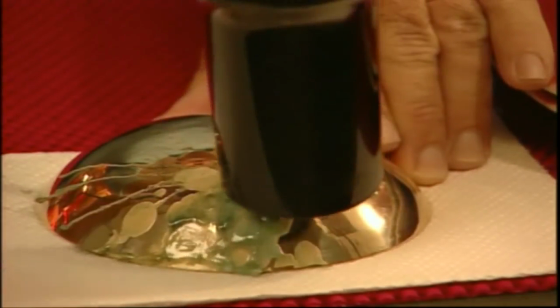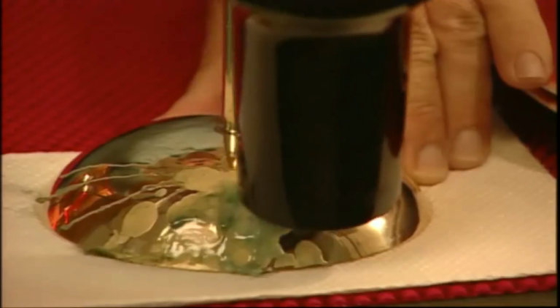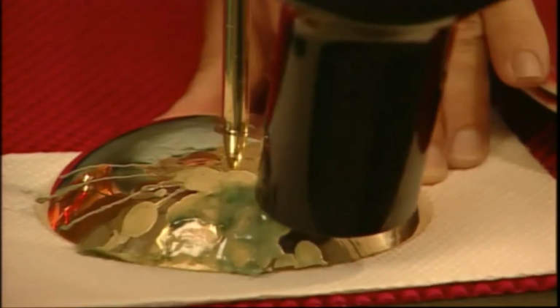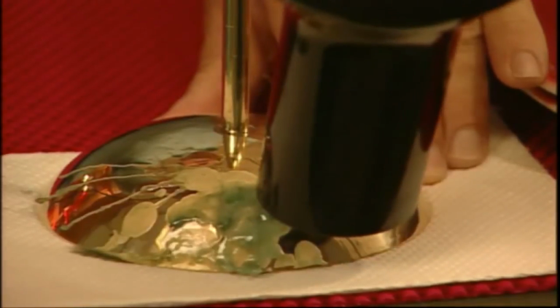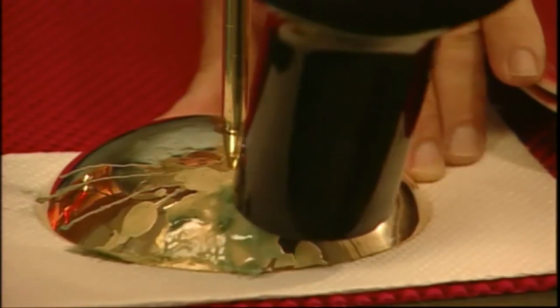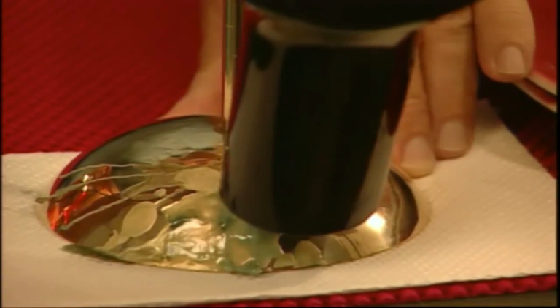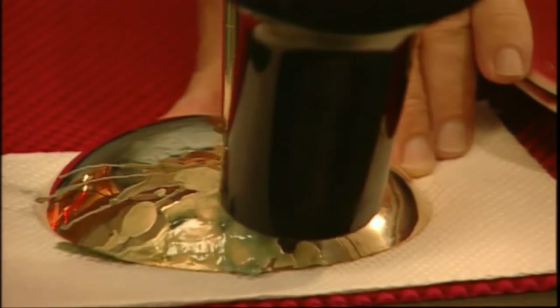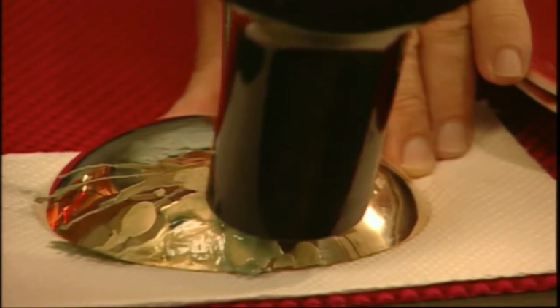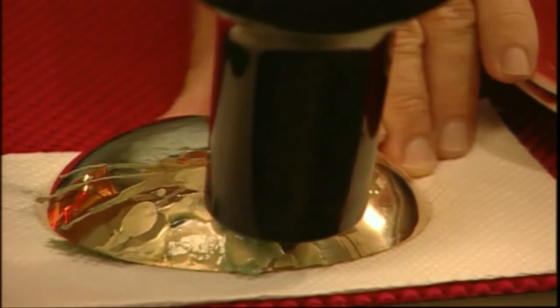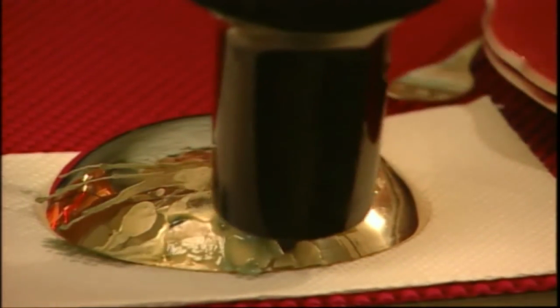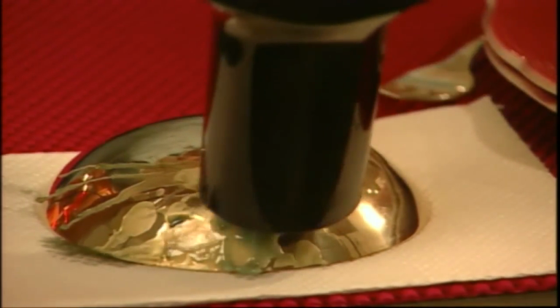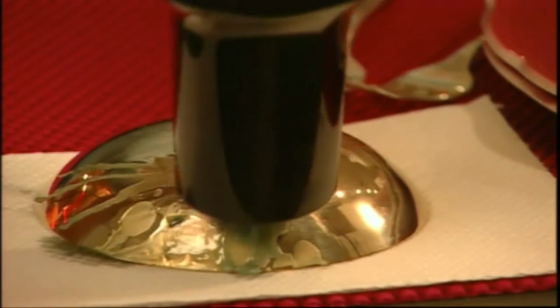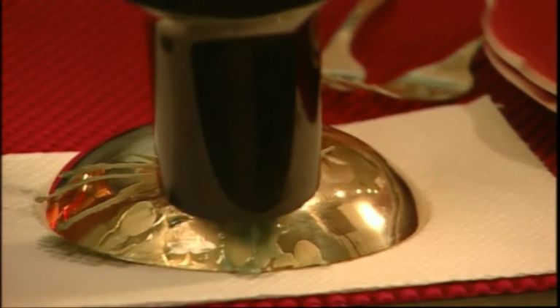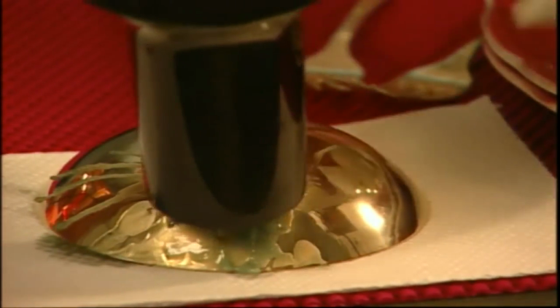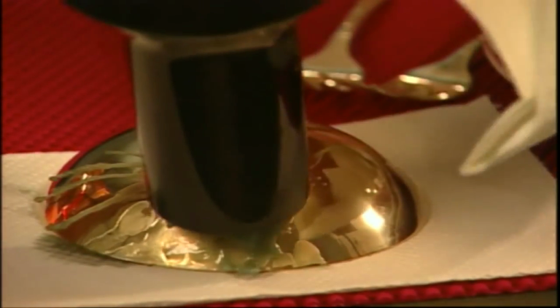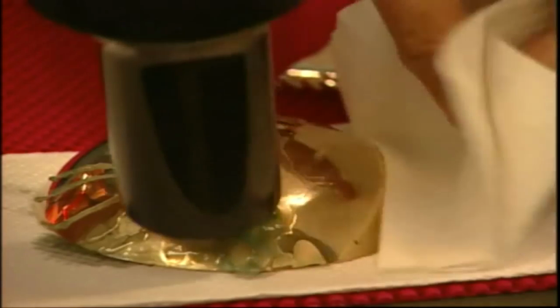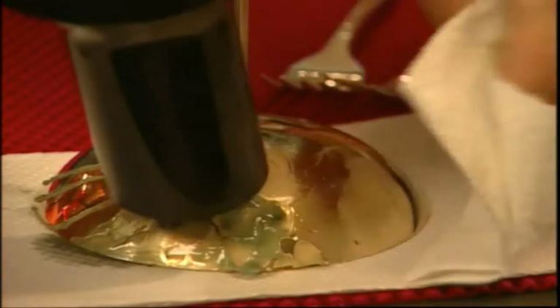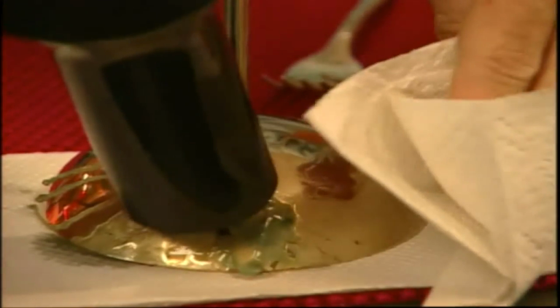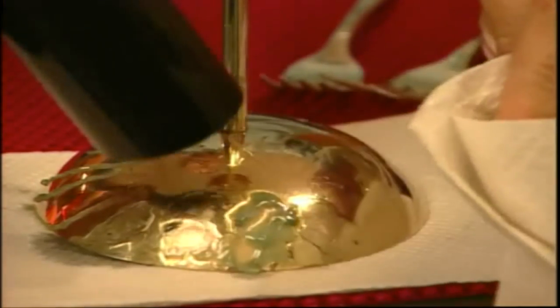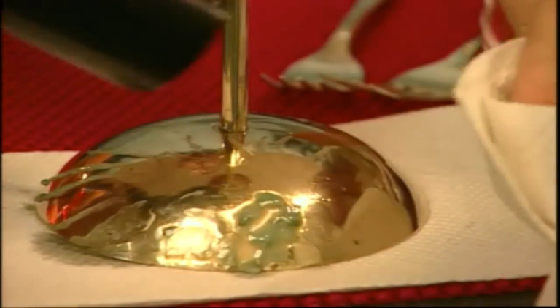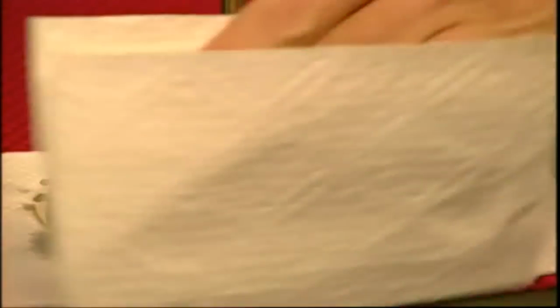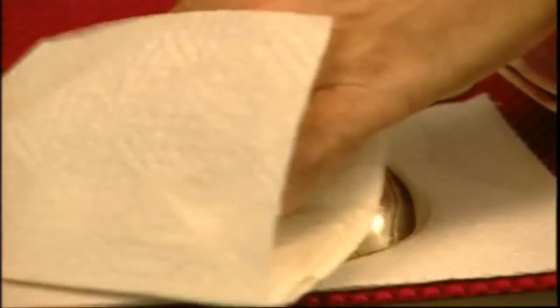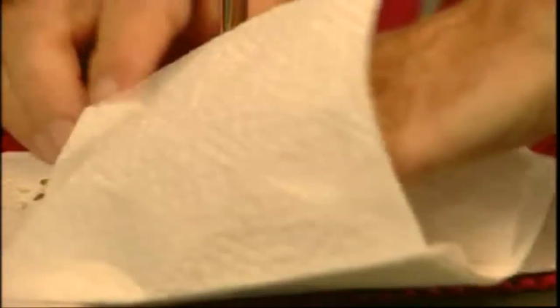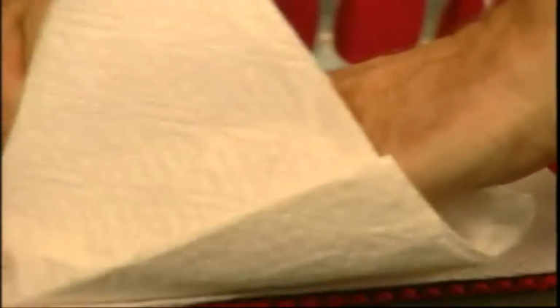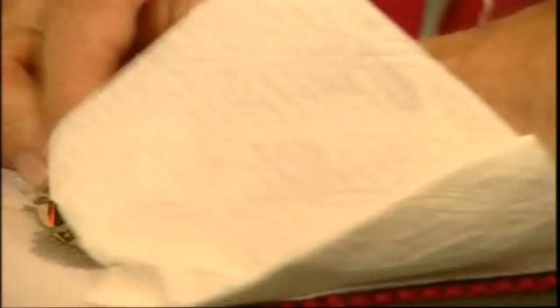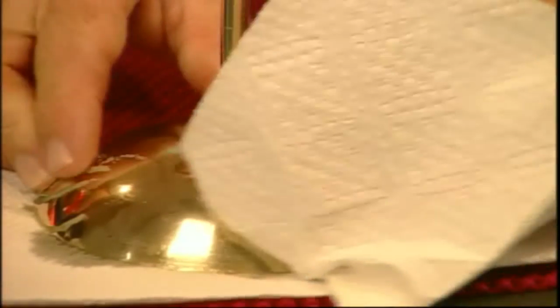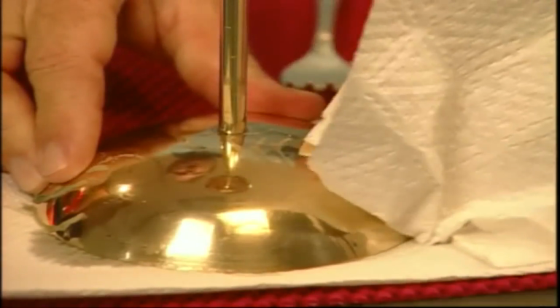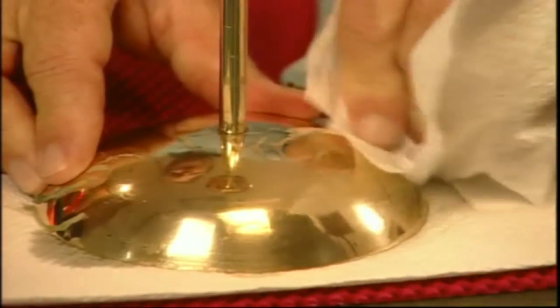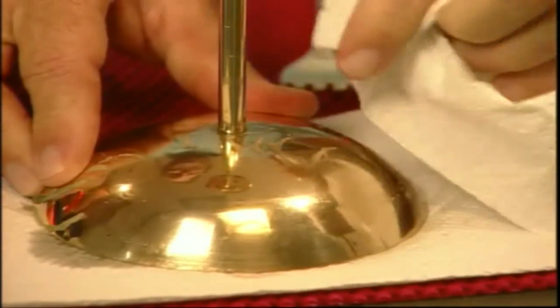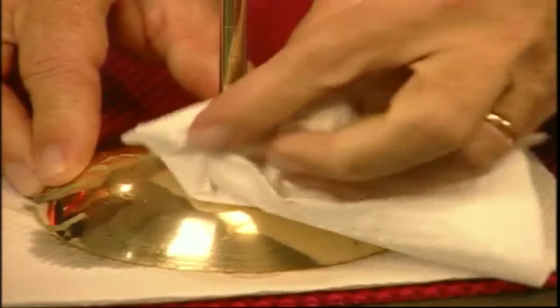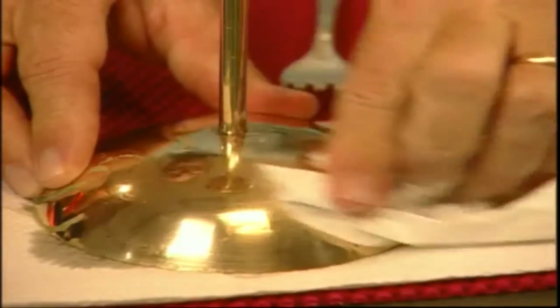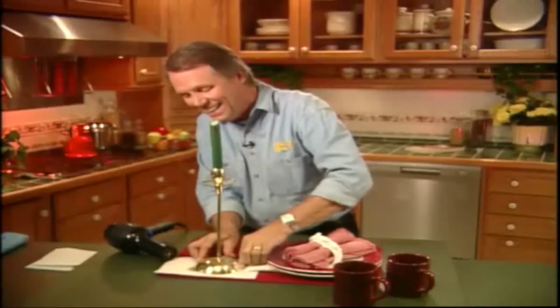Now, look at this. You can see how the wax has started to run. All you then do is simply wipe the liquid and the liquified wax off with a paper towel, like so. Isn't that quick and easy?